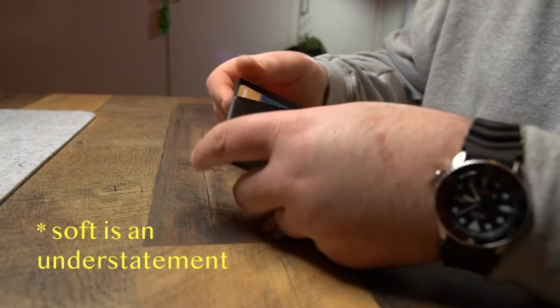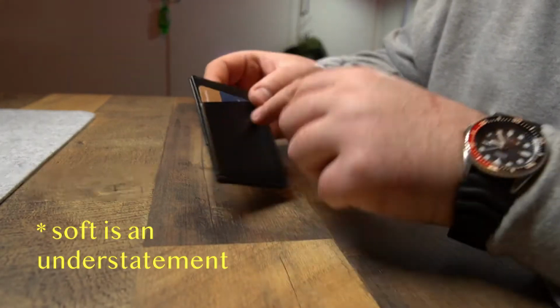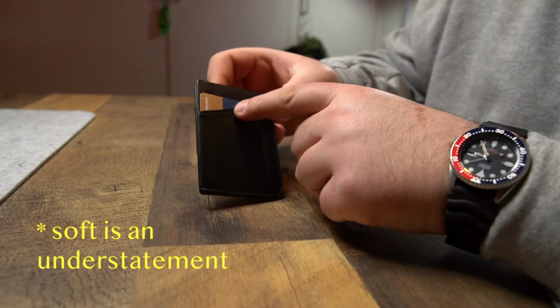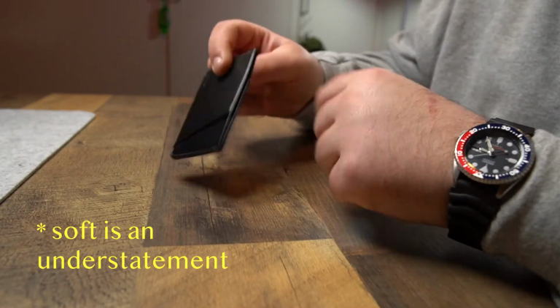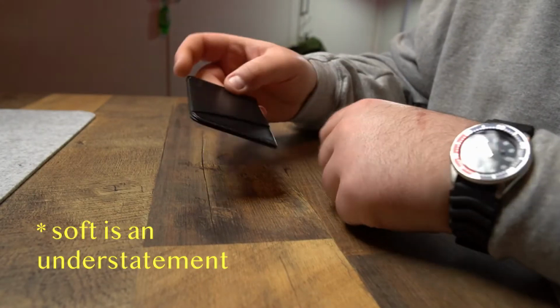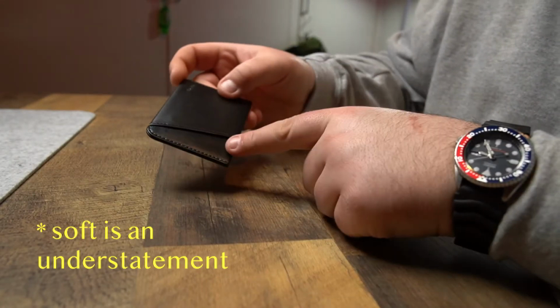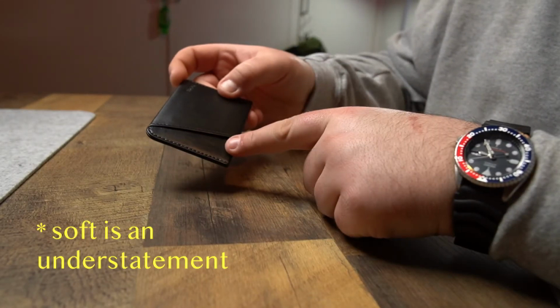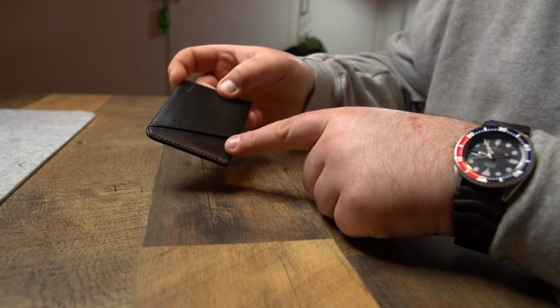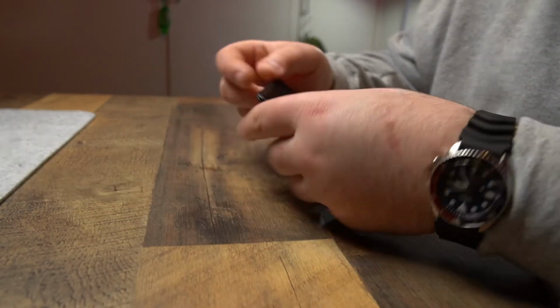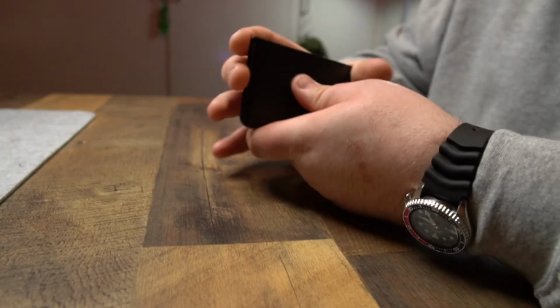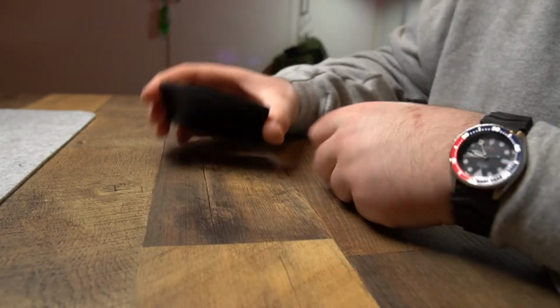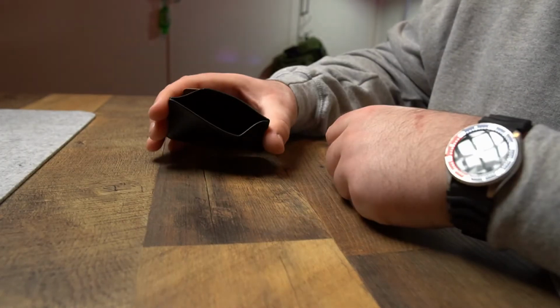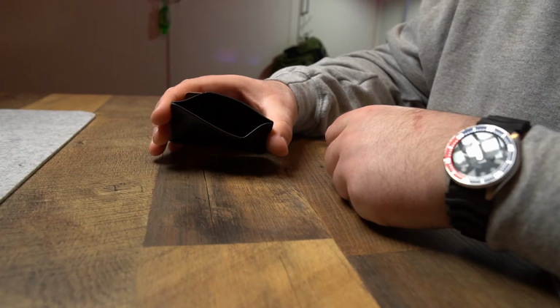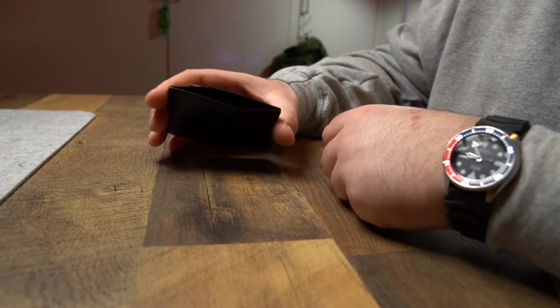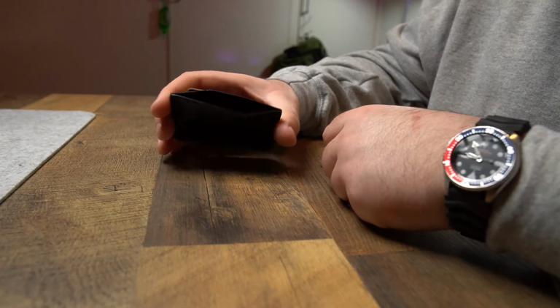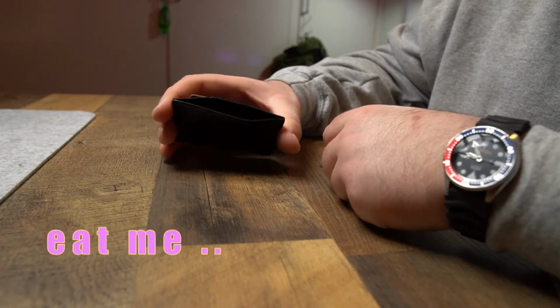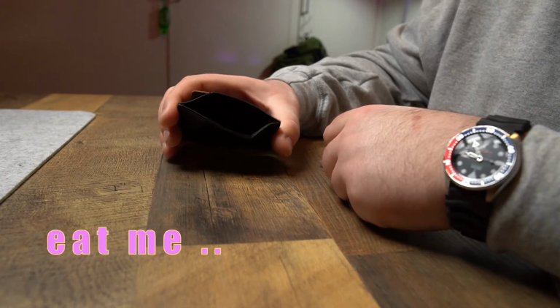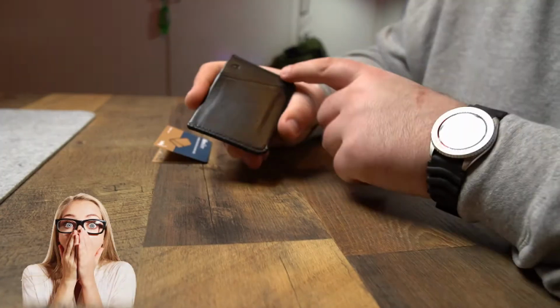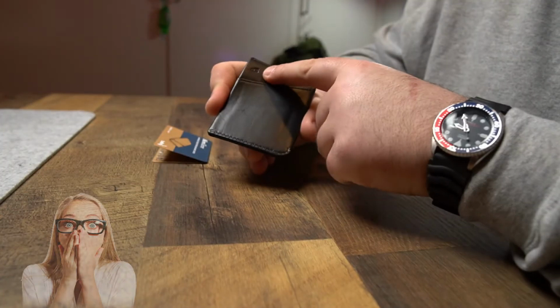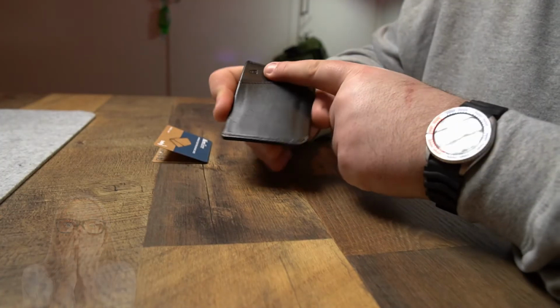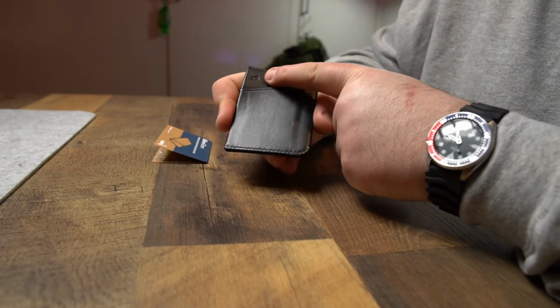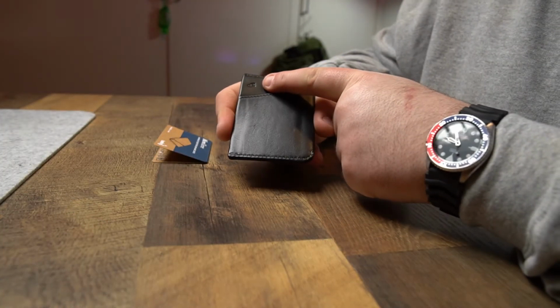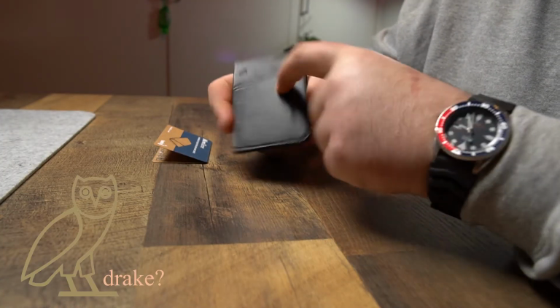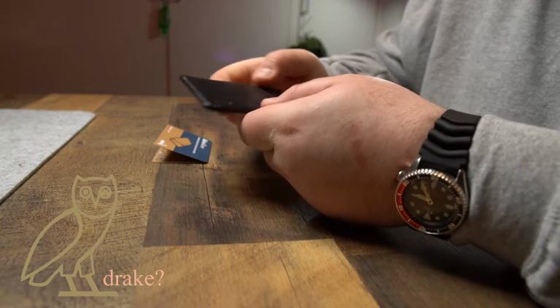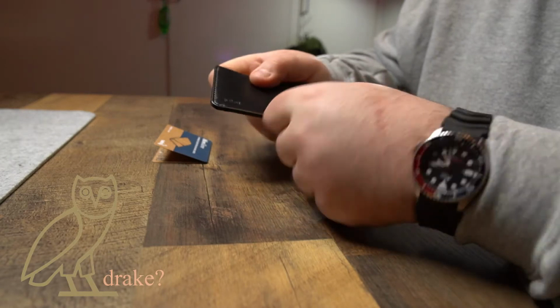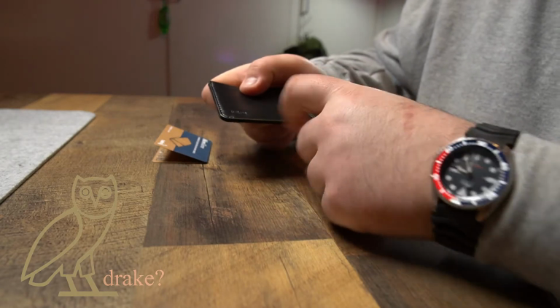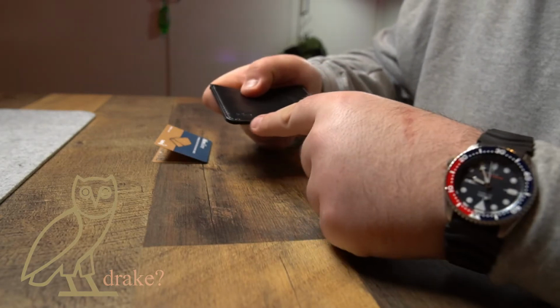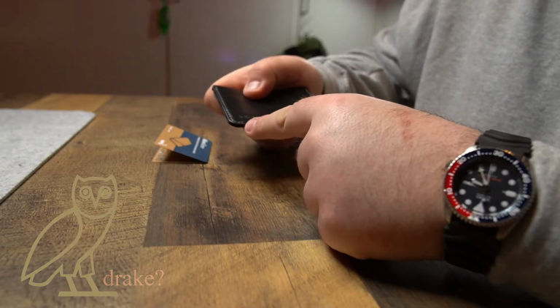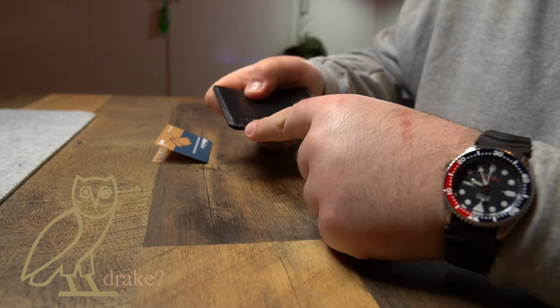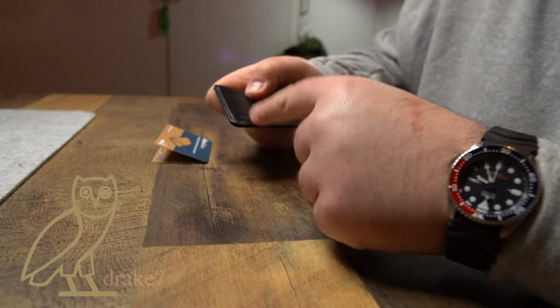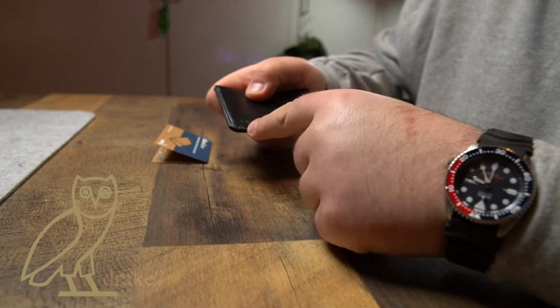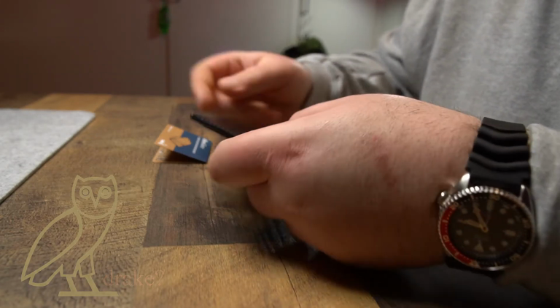You have a card slot here, you have another card slot there, and then of course on the top you have that little opening. There's also an owl up there, and on this side down the bottom you have the Bellroy branding.